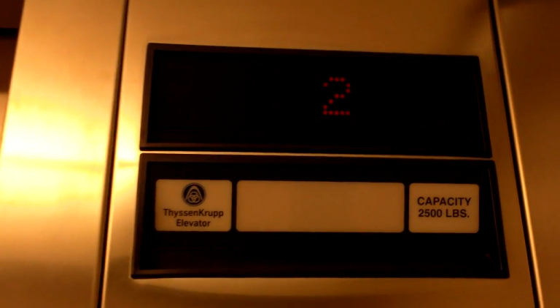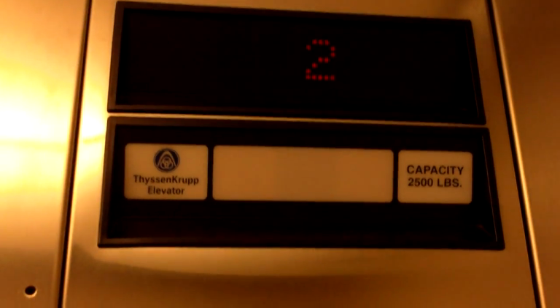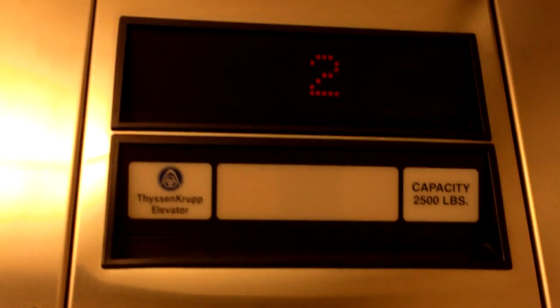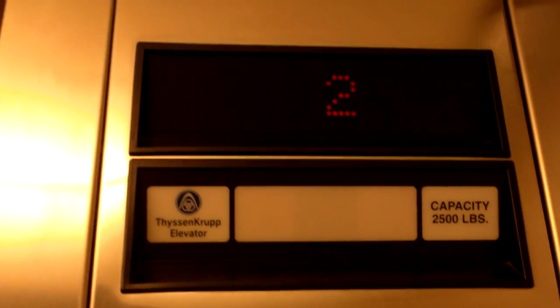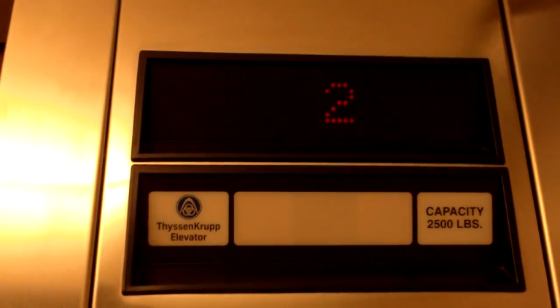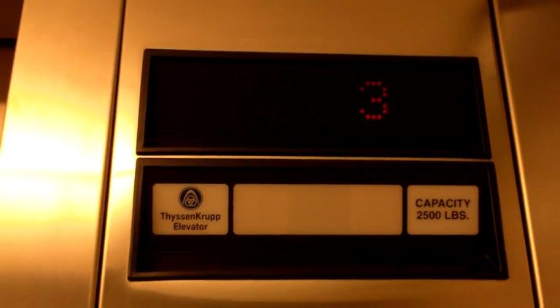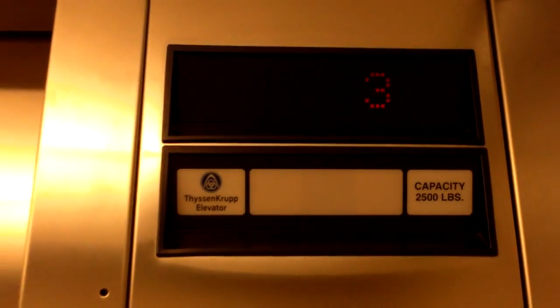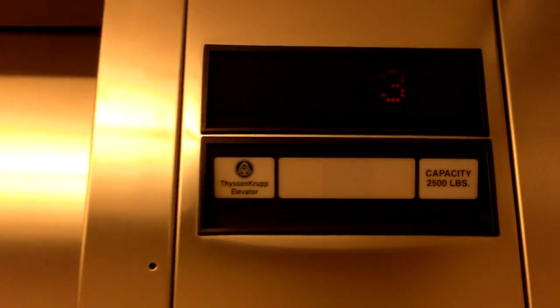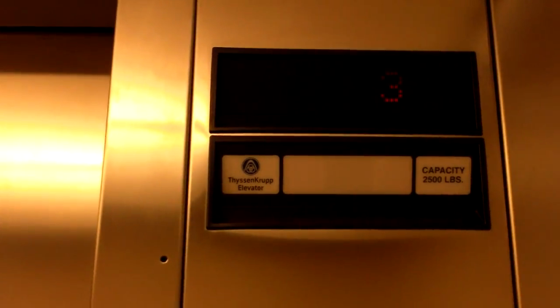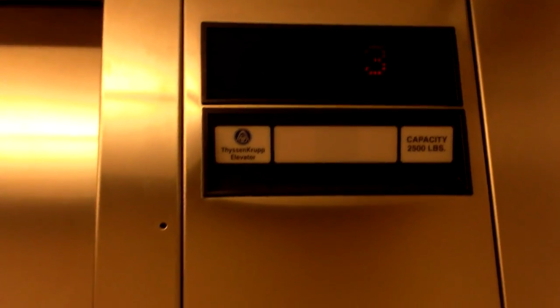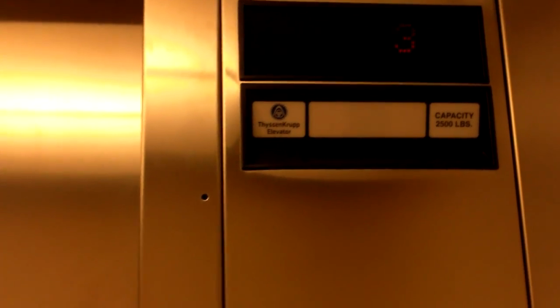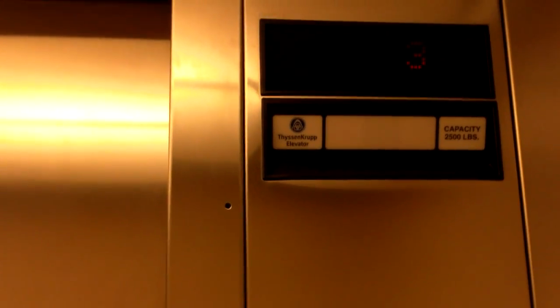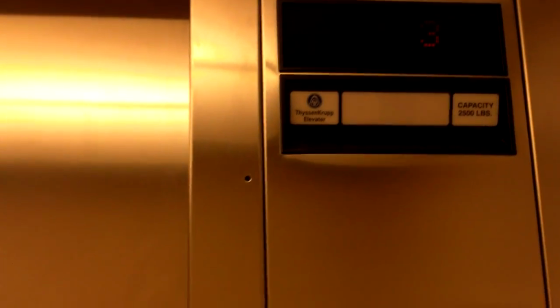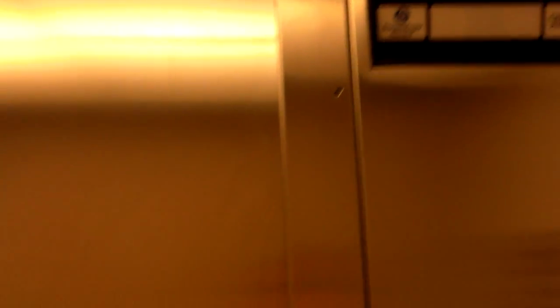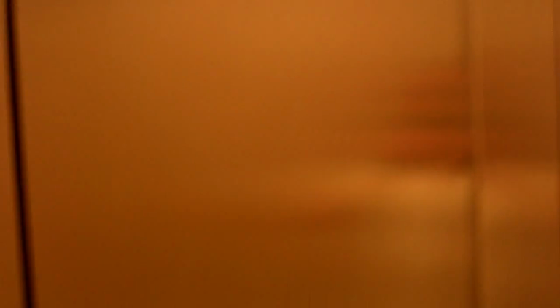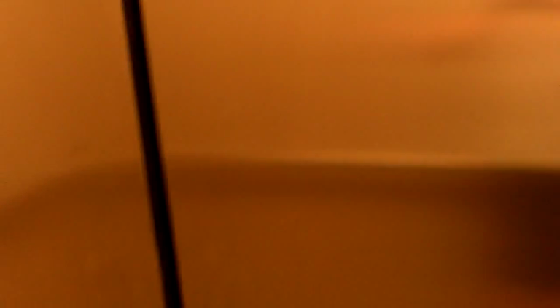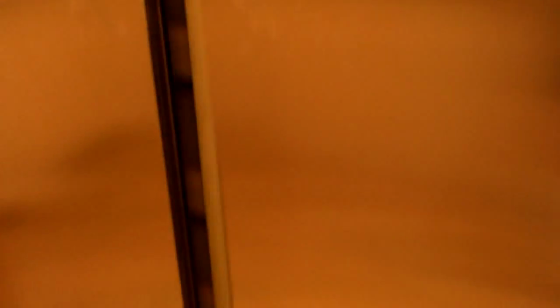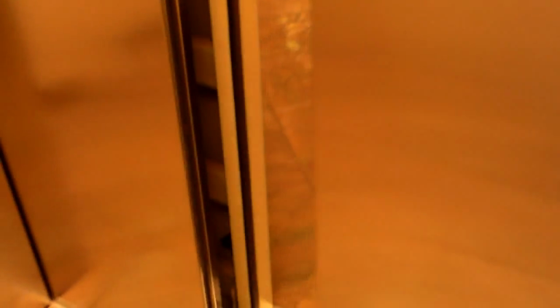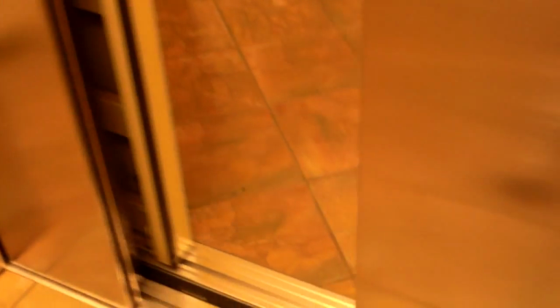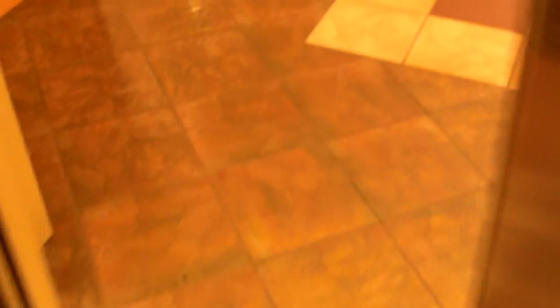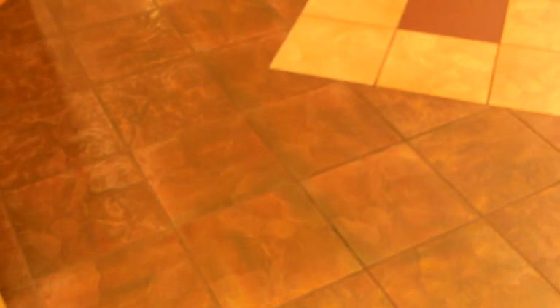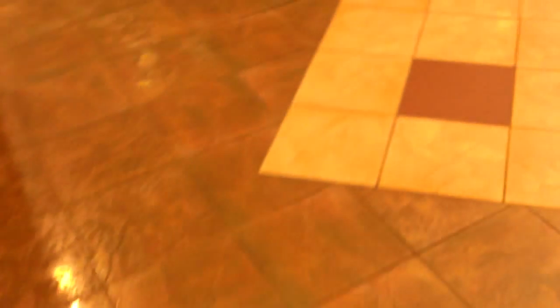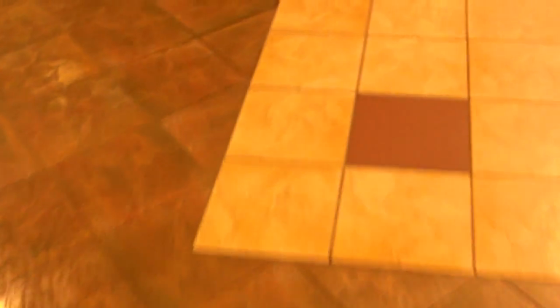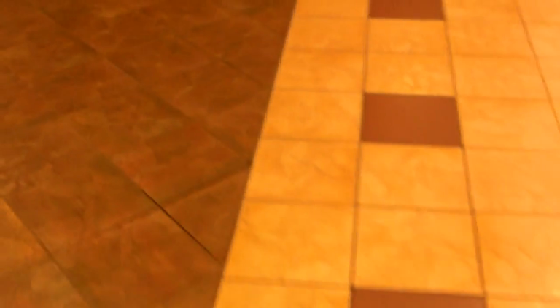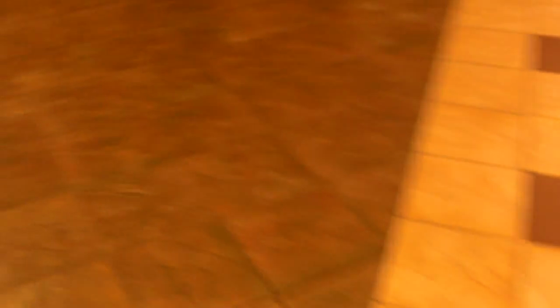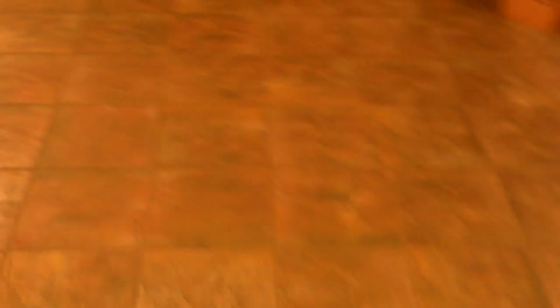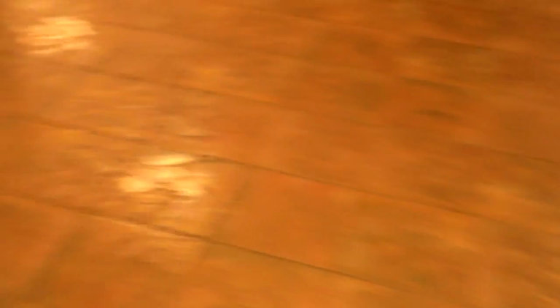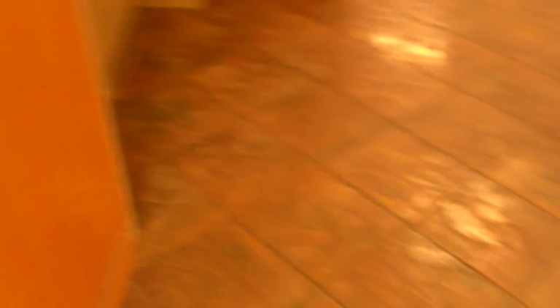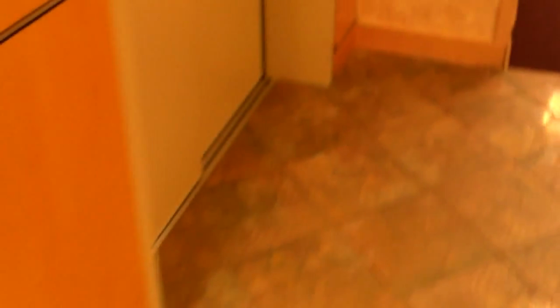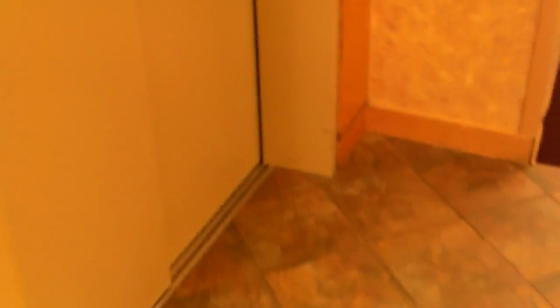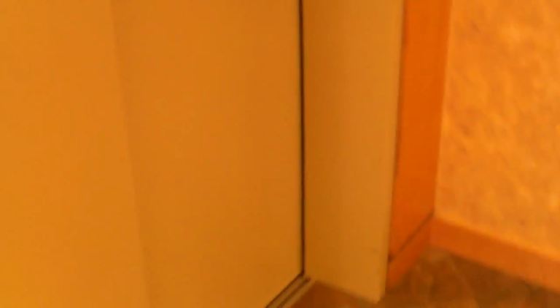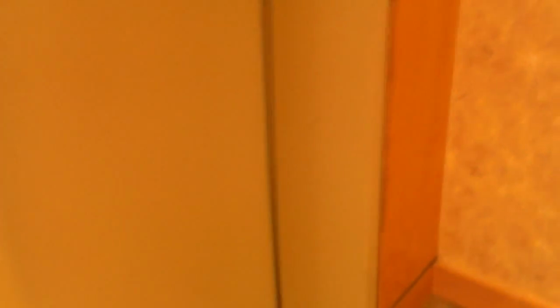2,500 pound capacity. These ones only serve G through 3, and 1 is a separate floor from G — I think it means garden level. We're just going to take this thing down now.